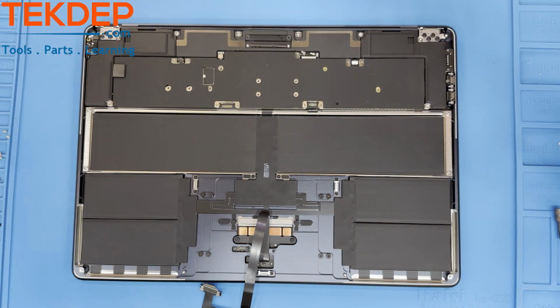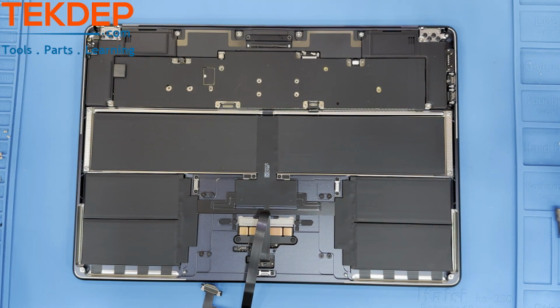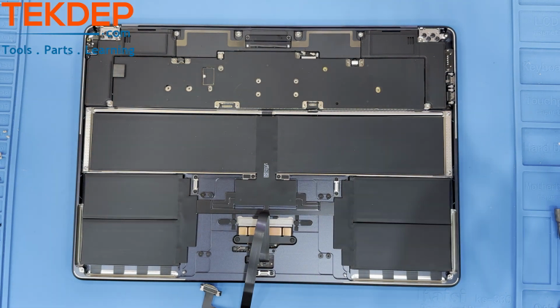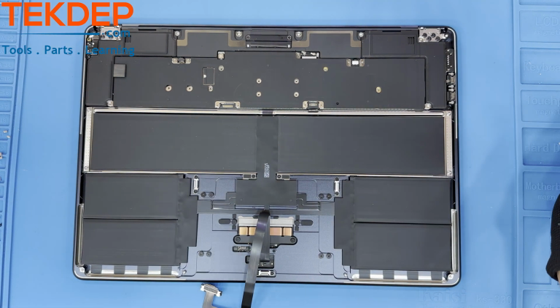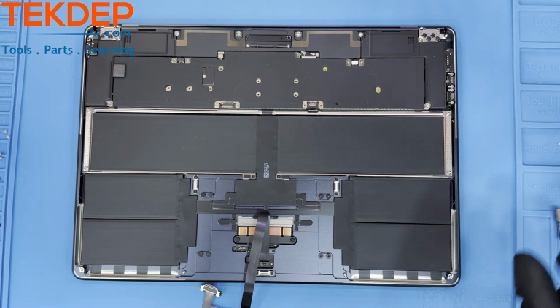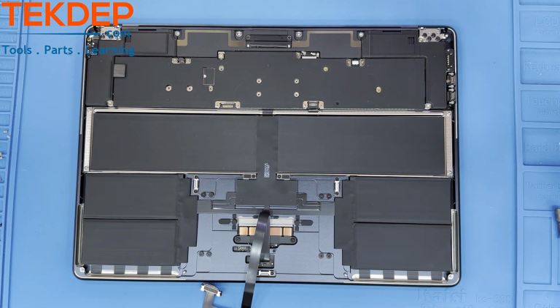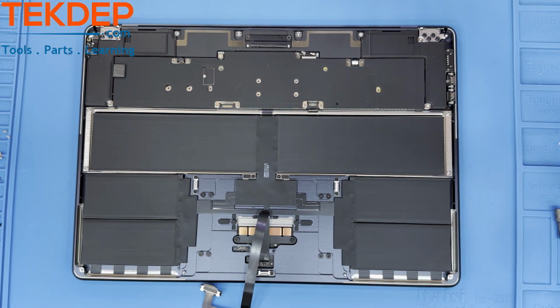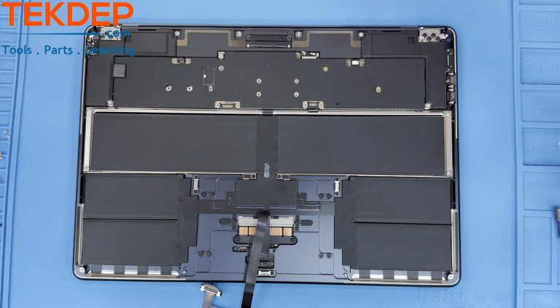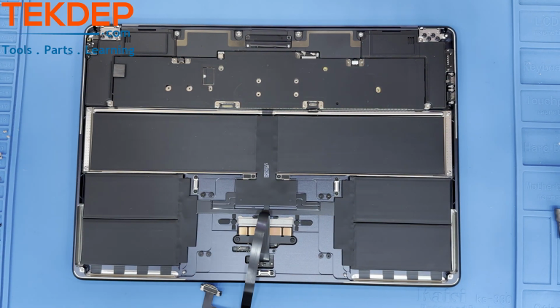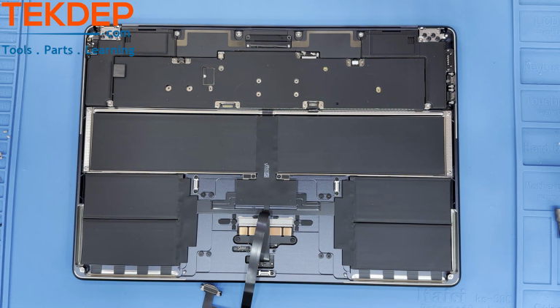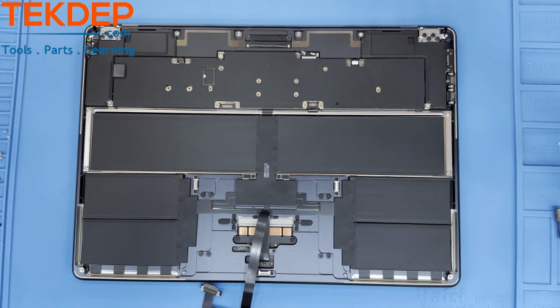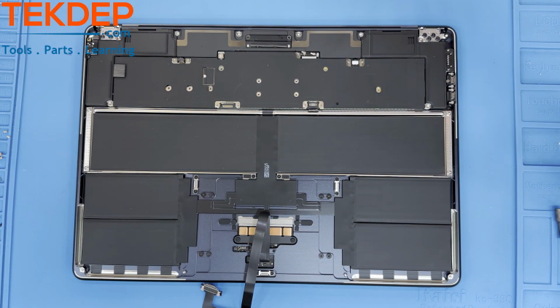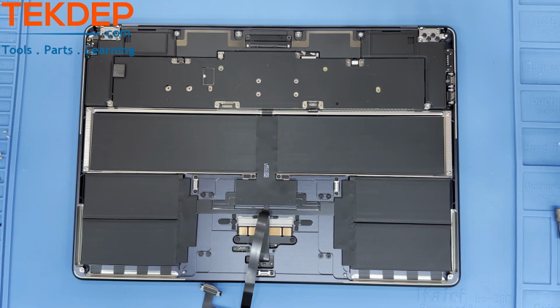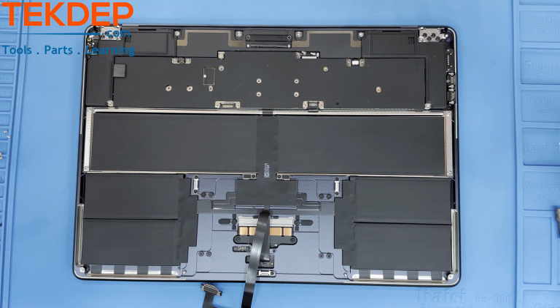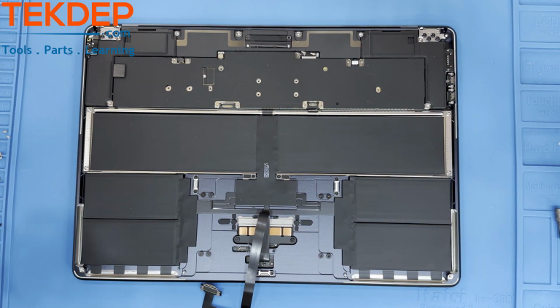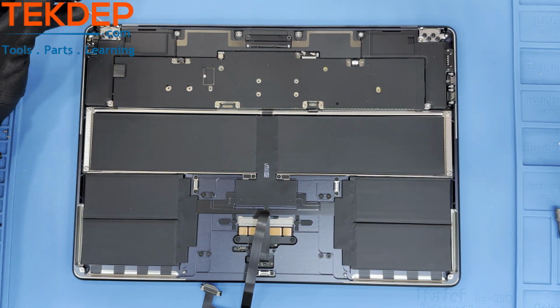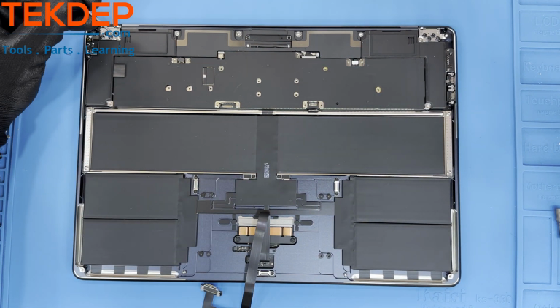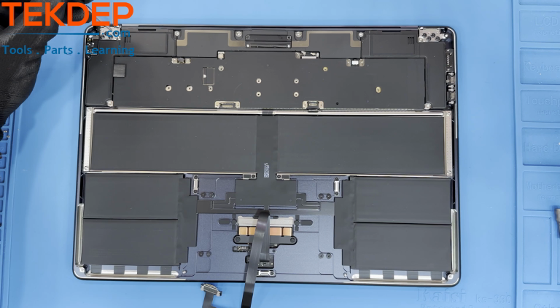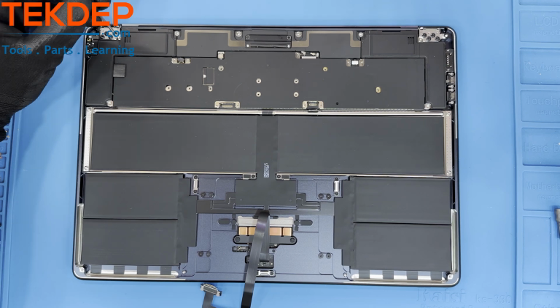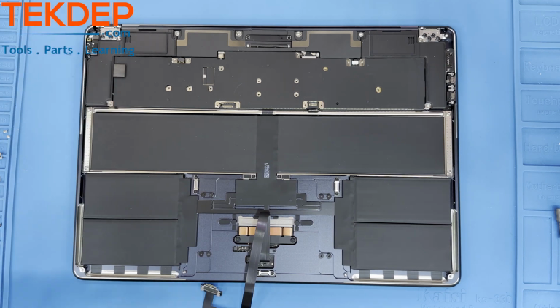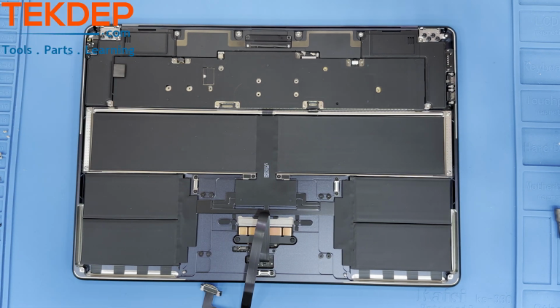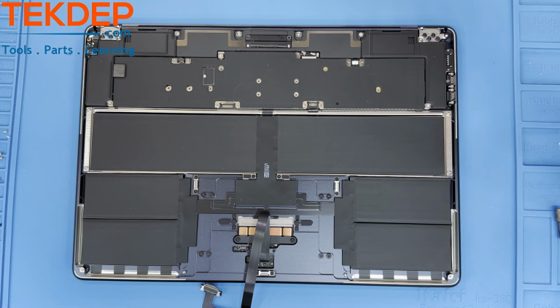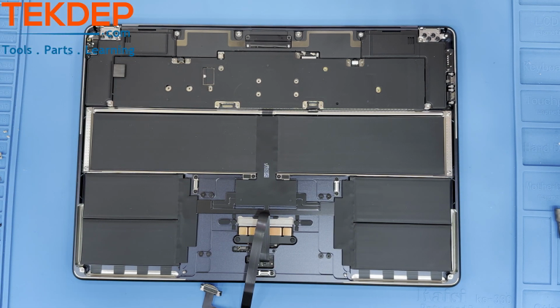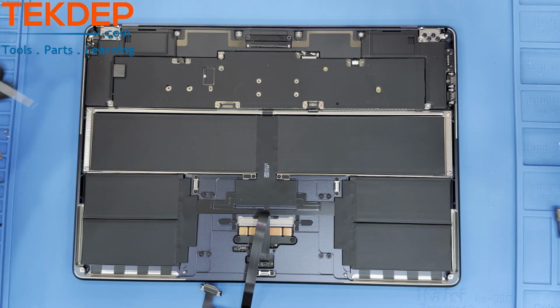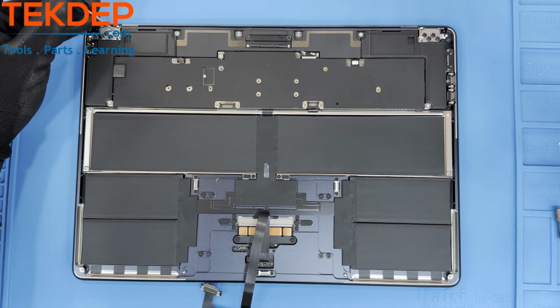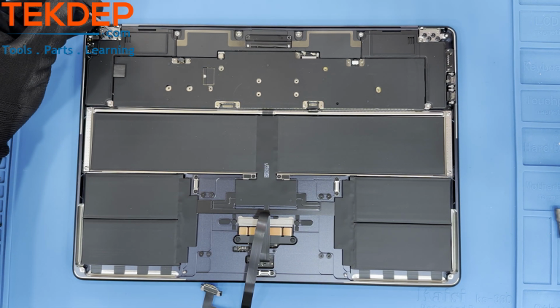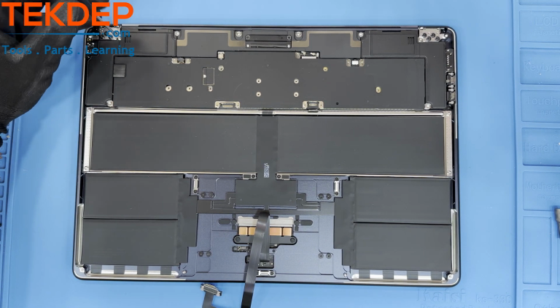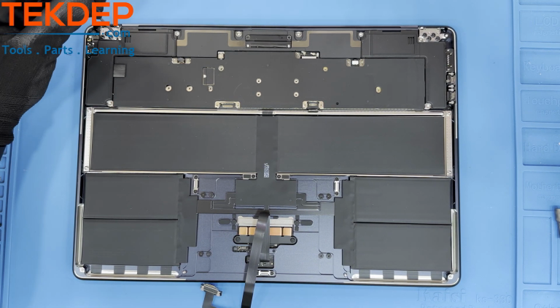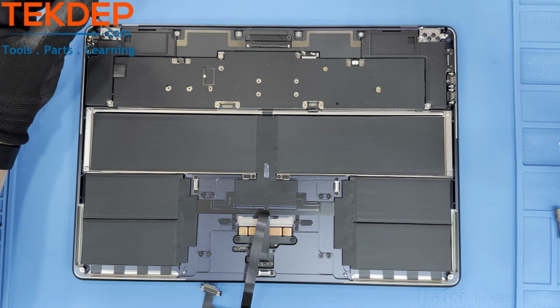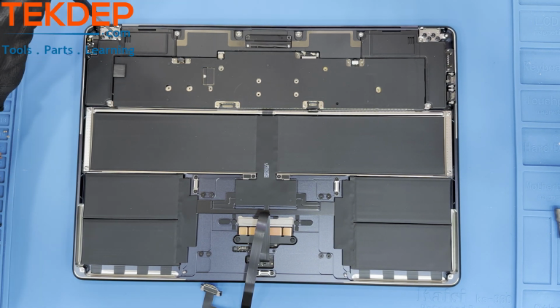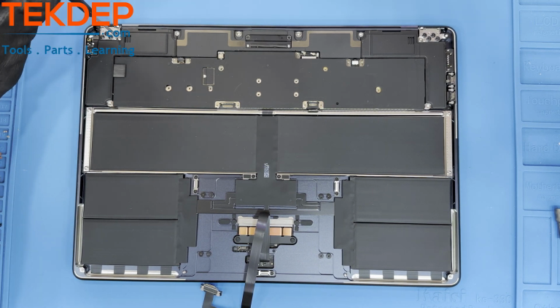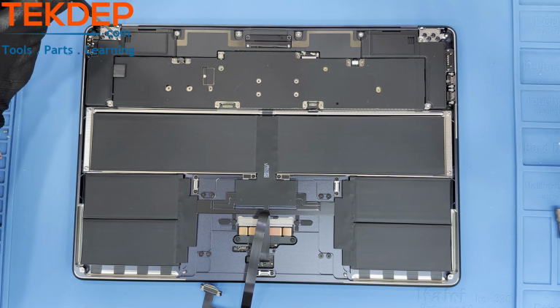After the hinge covers are removed, we will move on to the hinge screws. Using a T8 Torx head, unfasten these four screws on both sides of the unit.